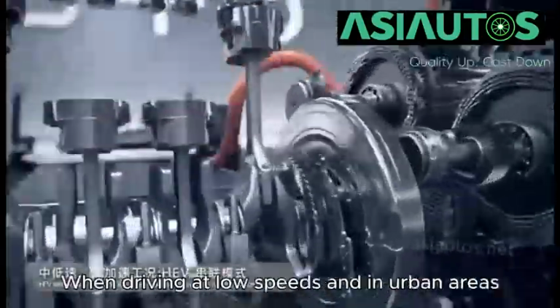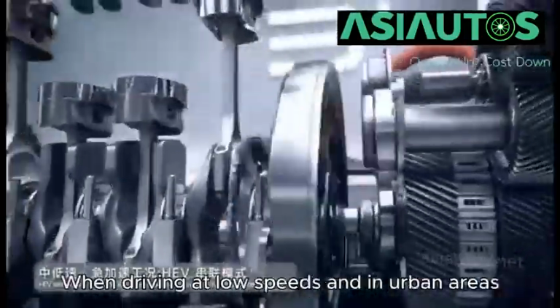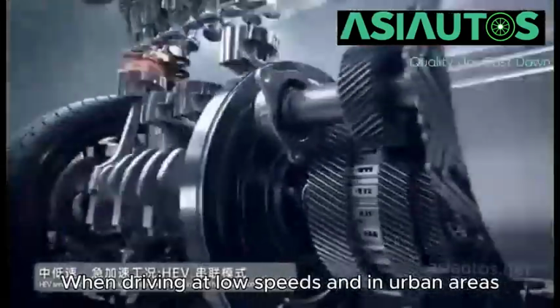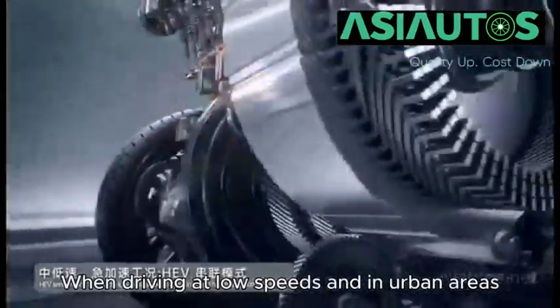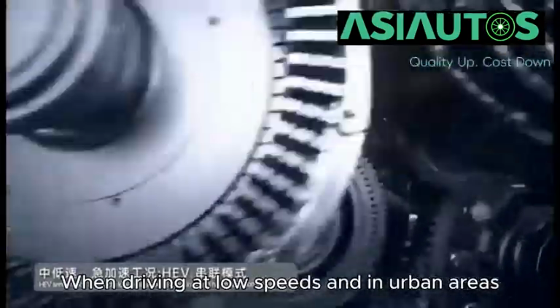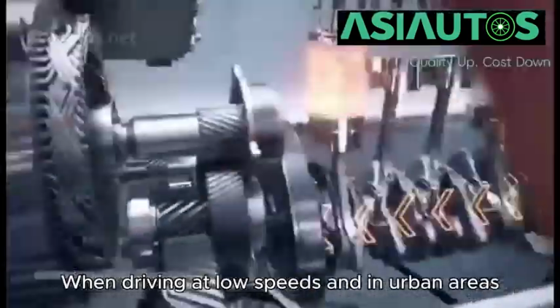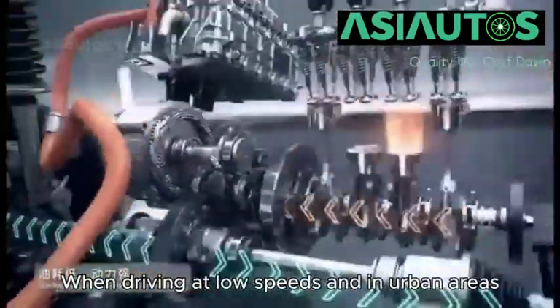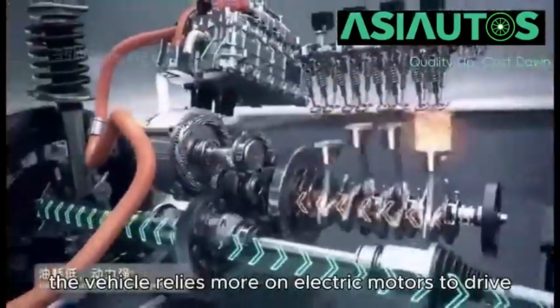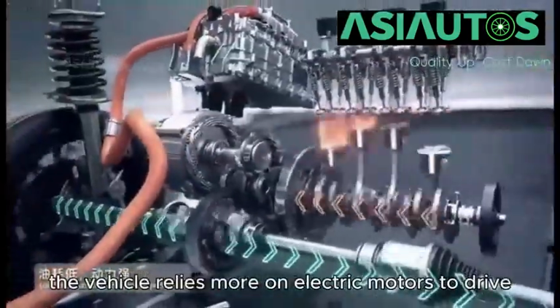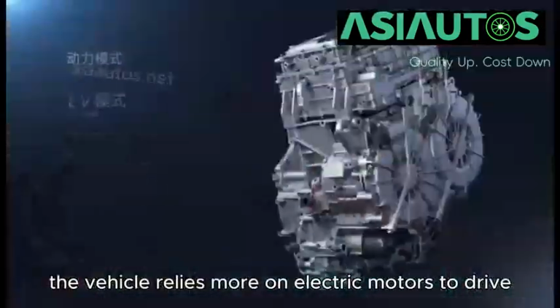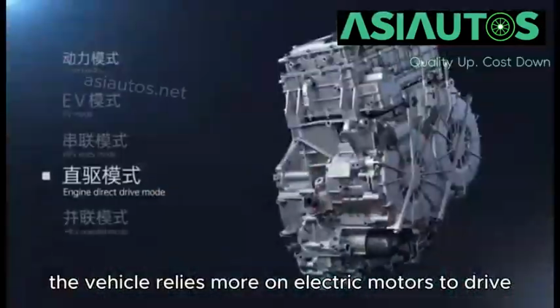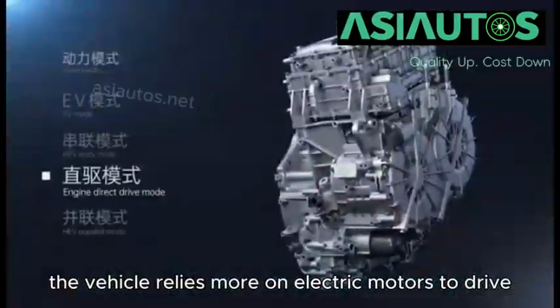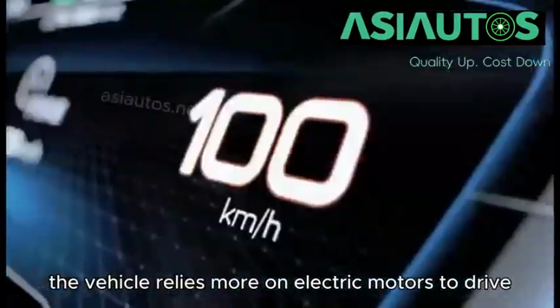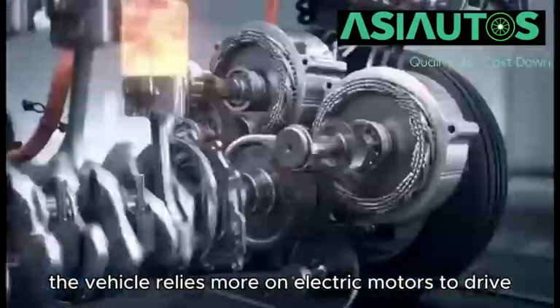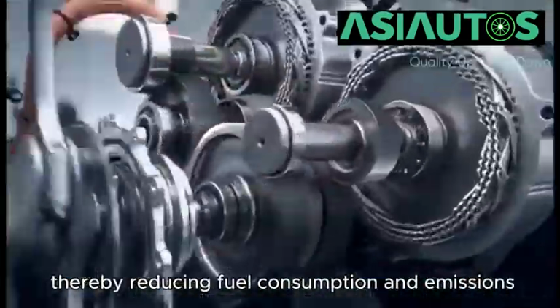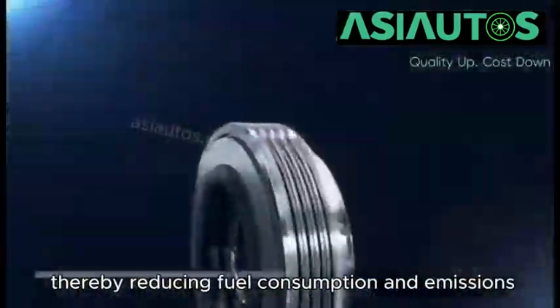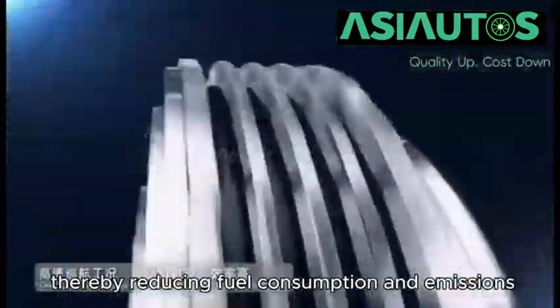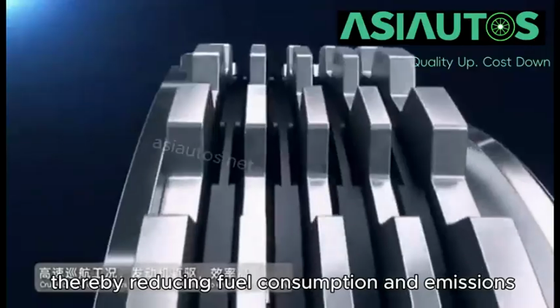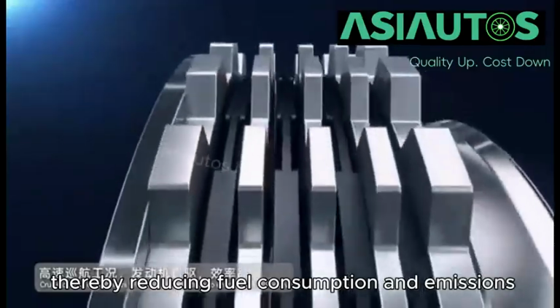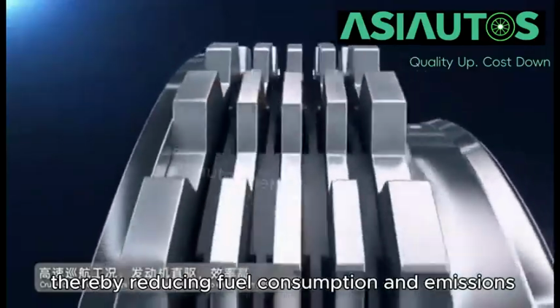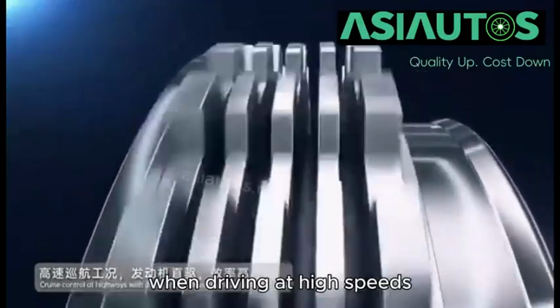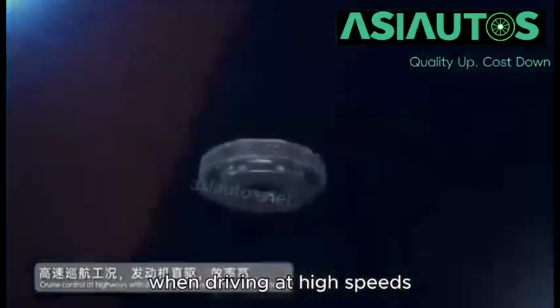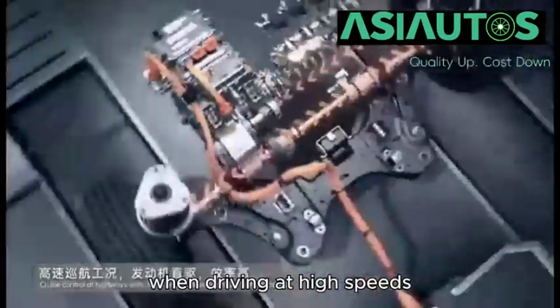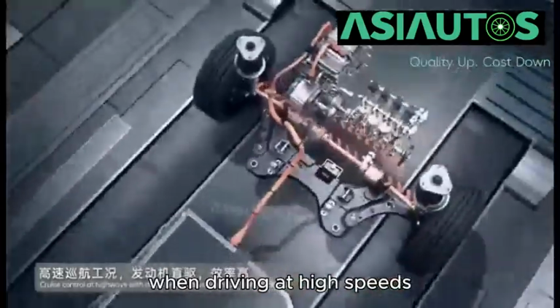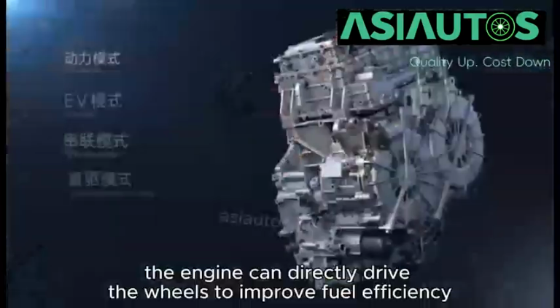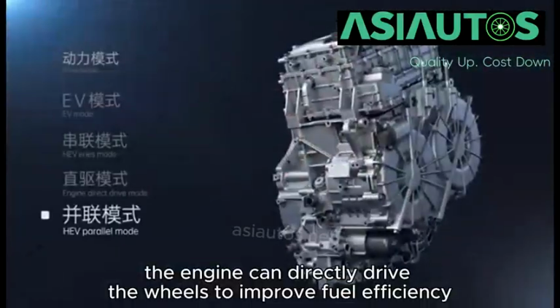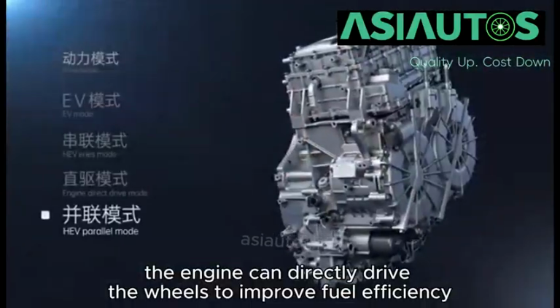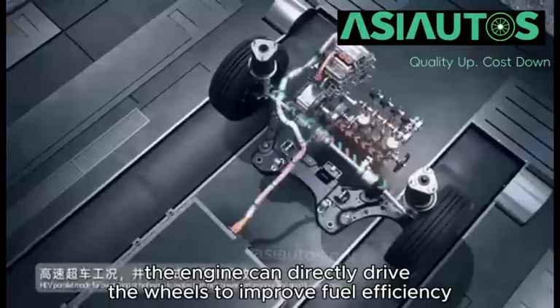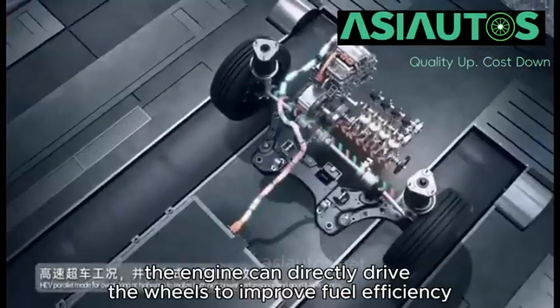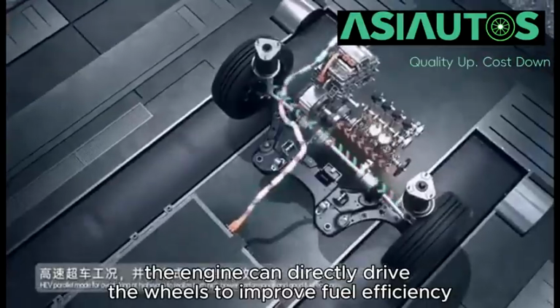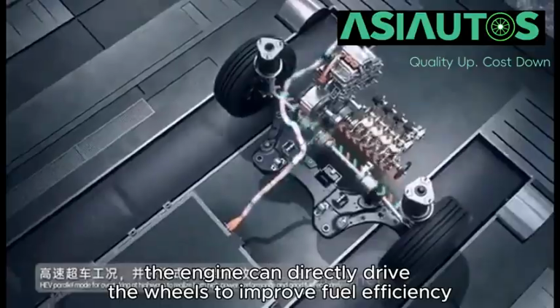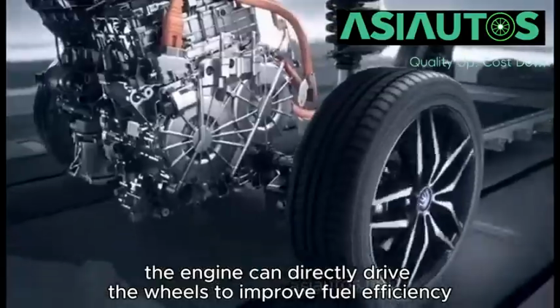When driving at low speeds and in urban areas, the vehicle relies more on electric motors to drive, thereby reducing fuel consumption and emissions. When driving at high speeds, the engine can directly drive the wheels to improve fuel efficiency.